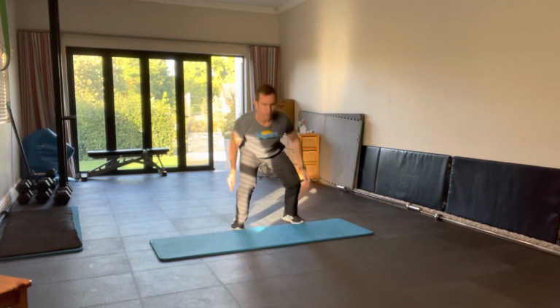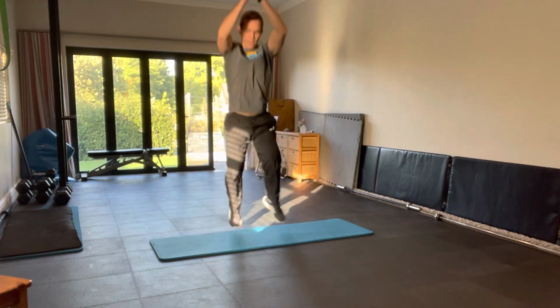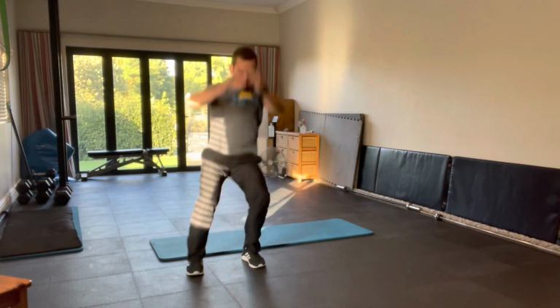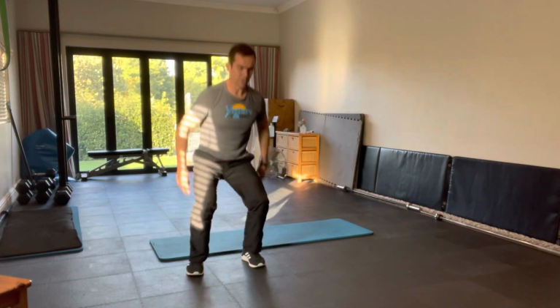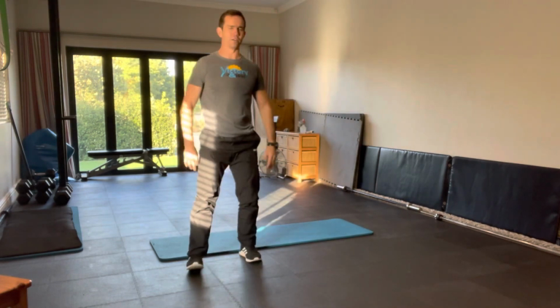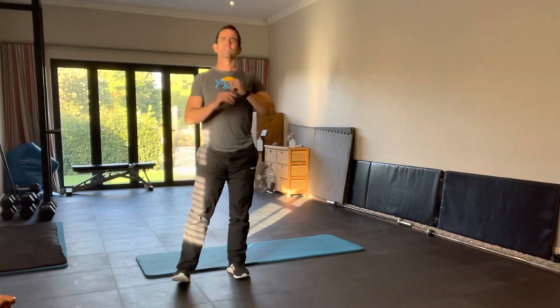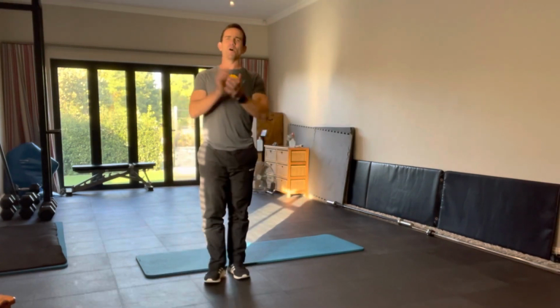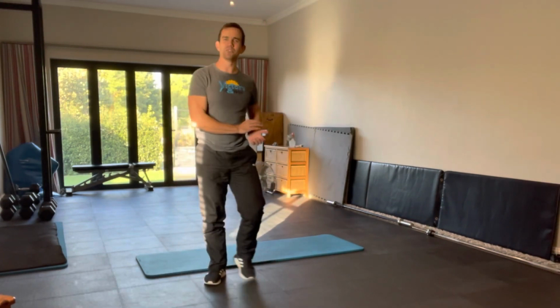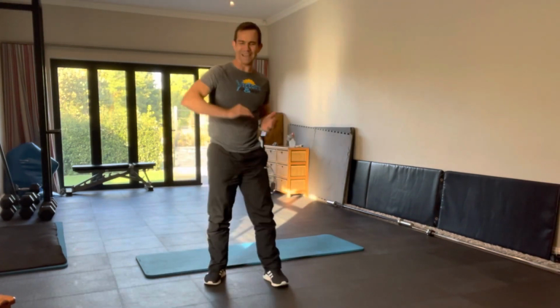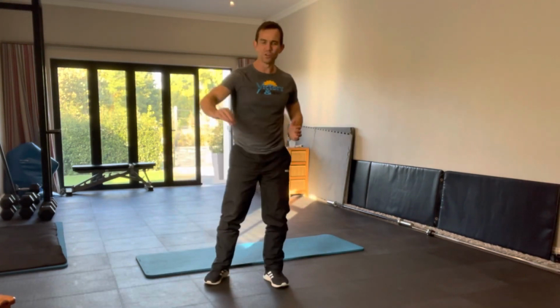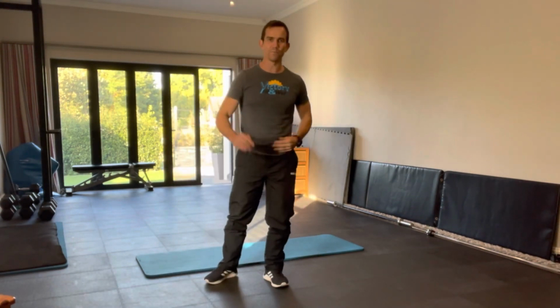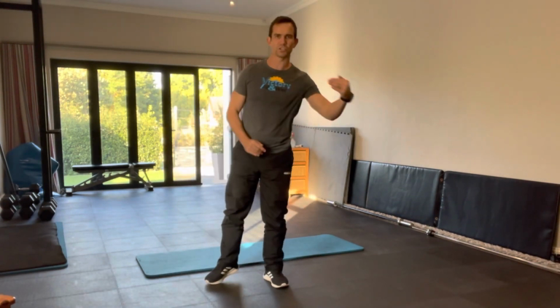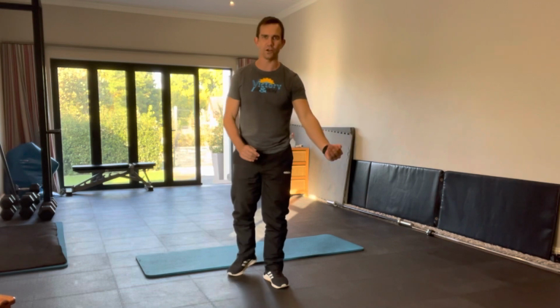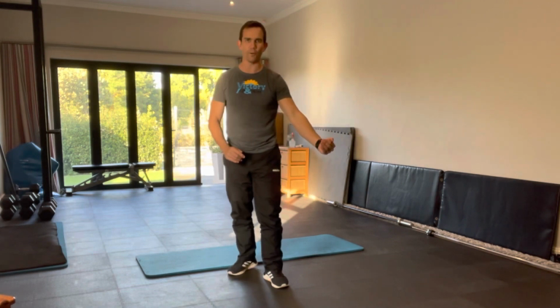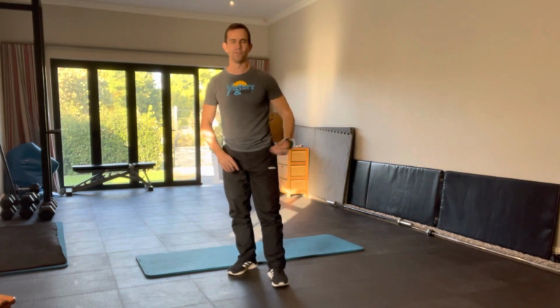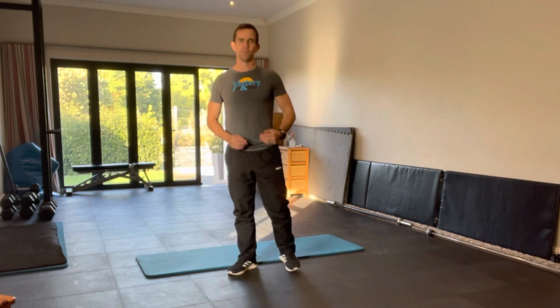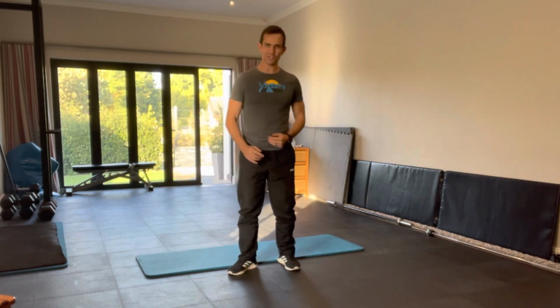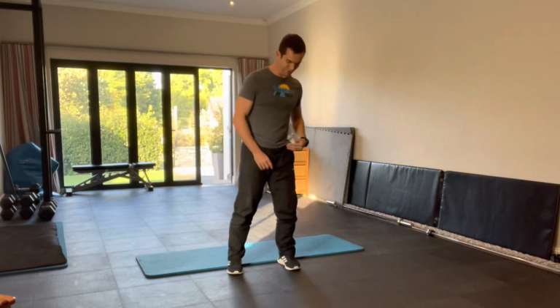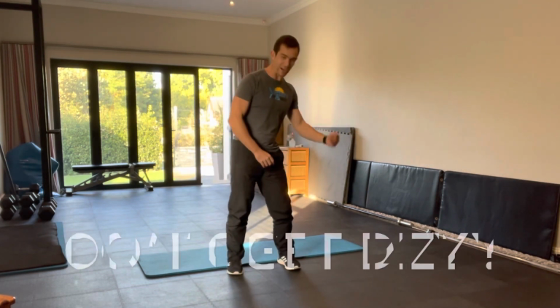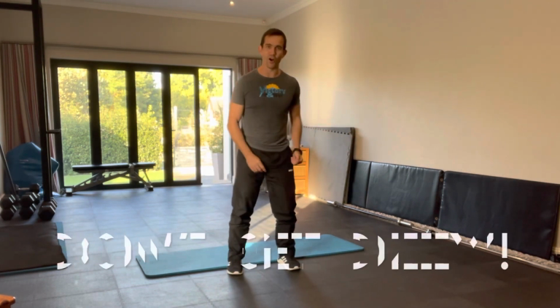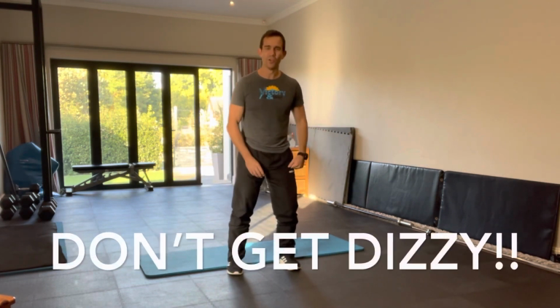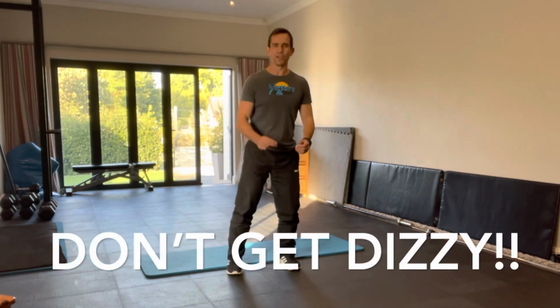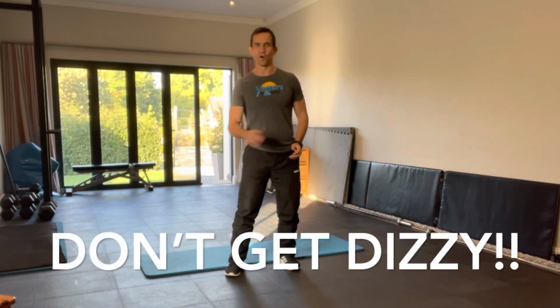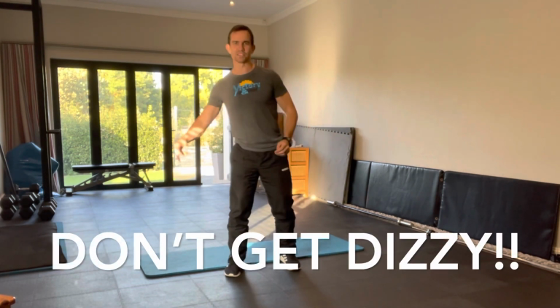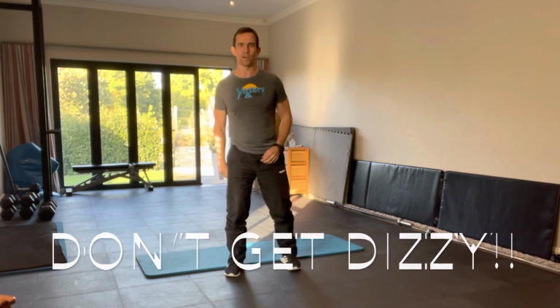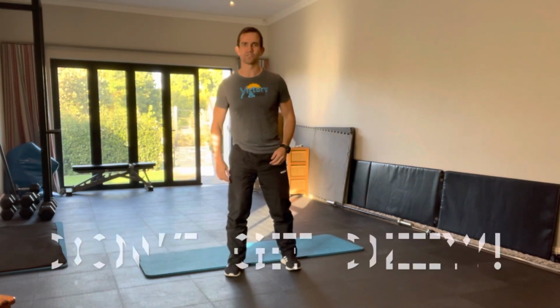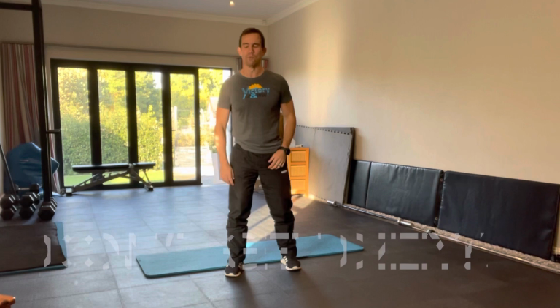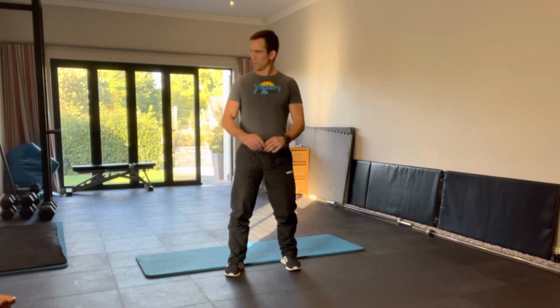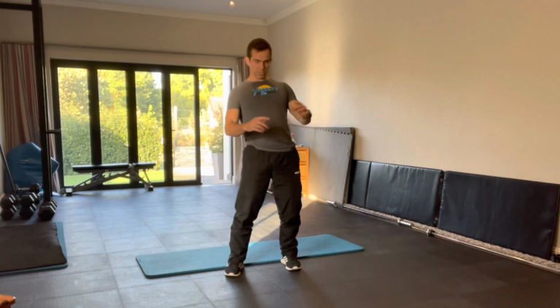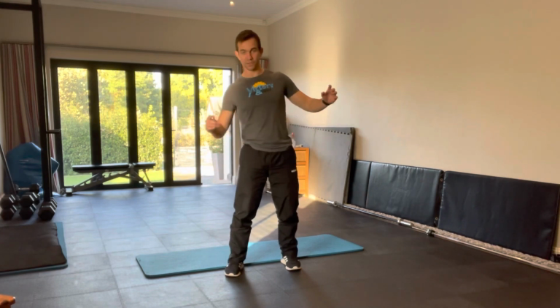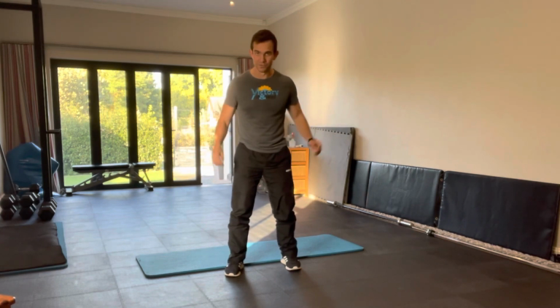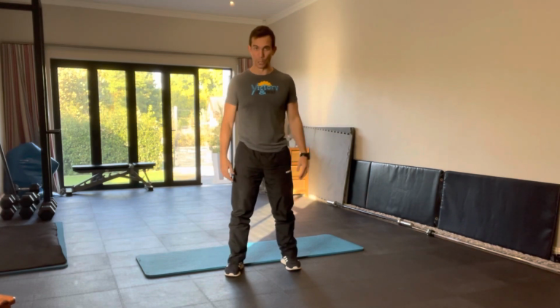Now why do I do a diagonal jump and not a straight over hop? Because if you do a straight over hop, you end up rolling the same way the whole time, and that gets you to roll in the same direction.